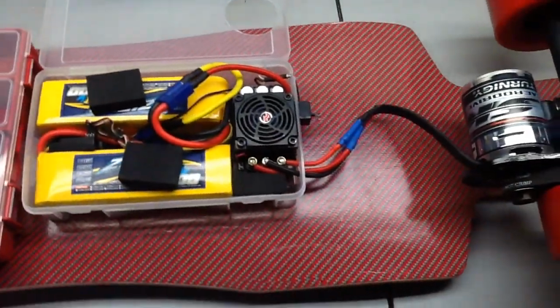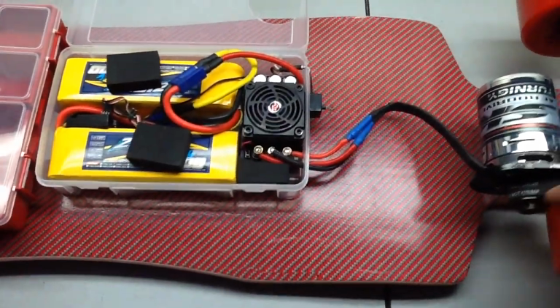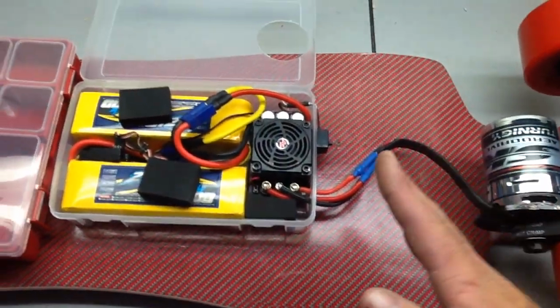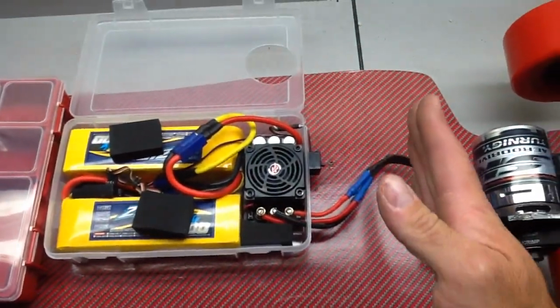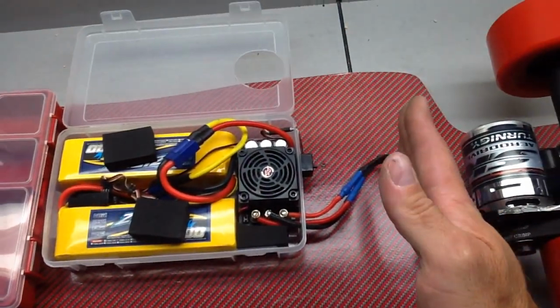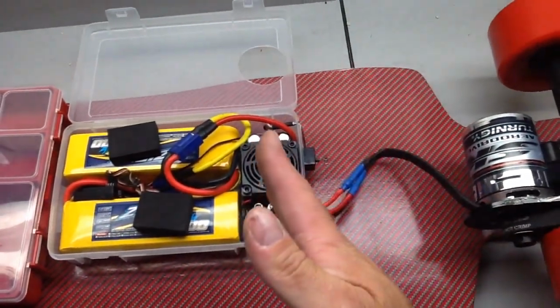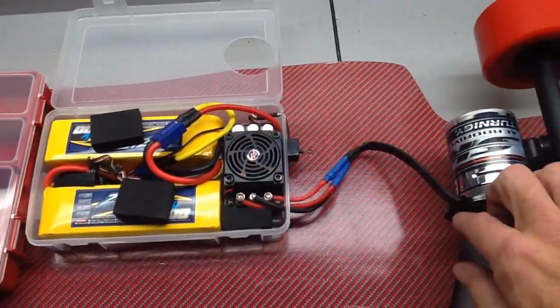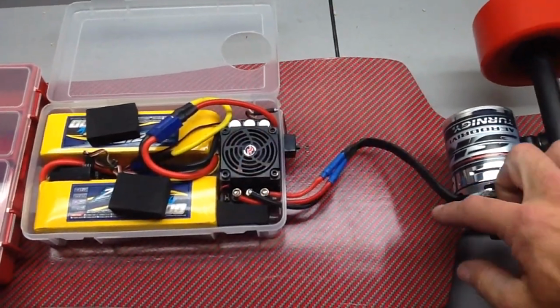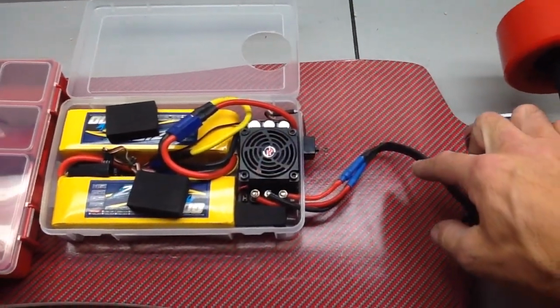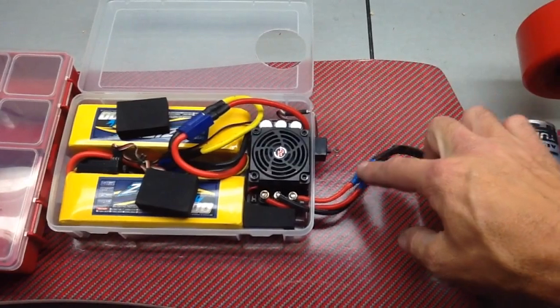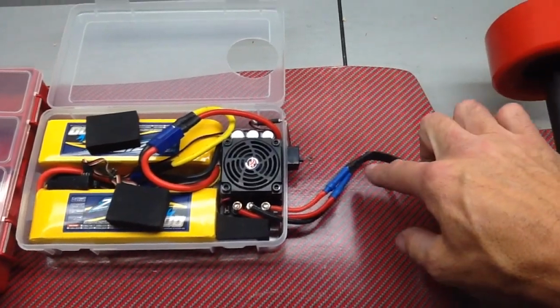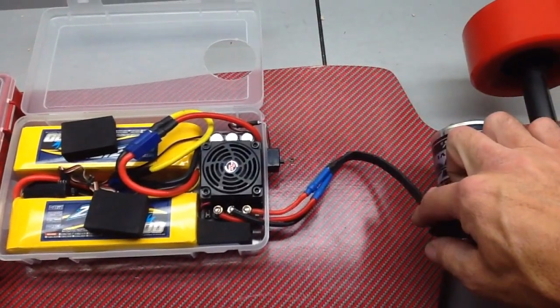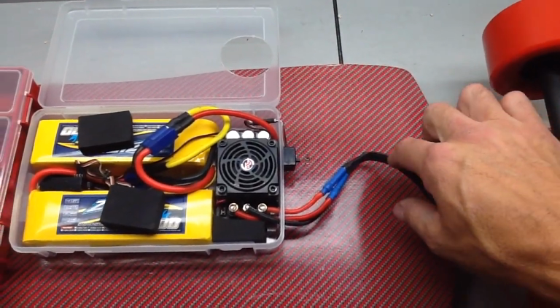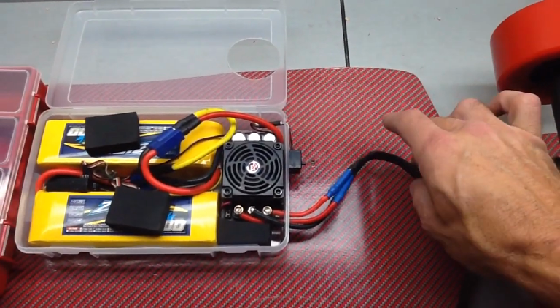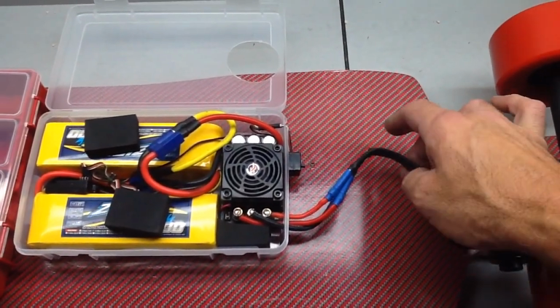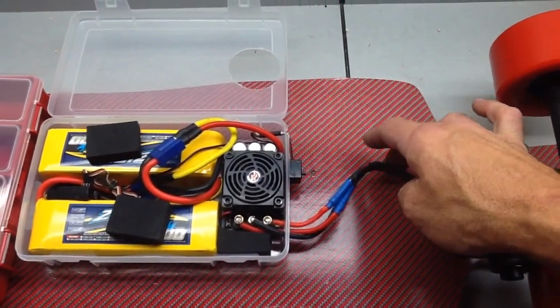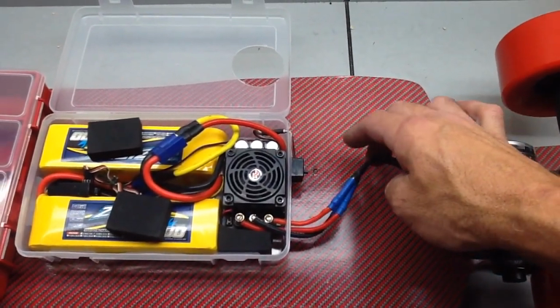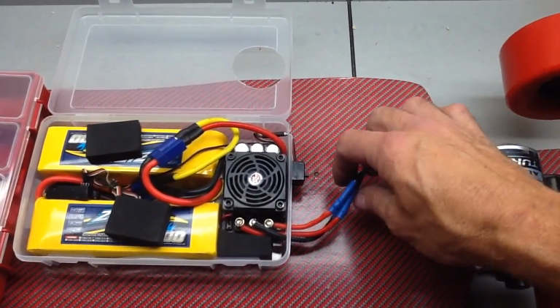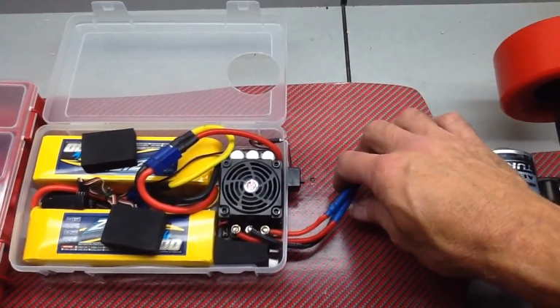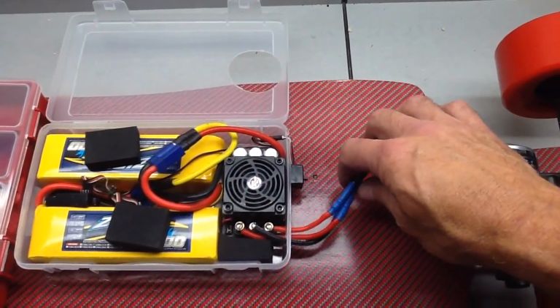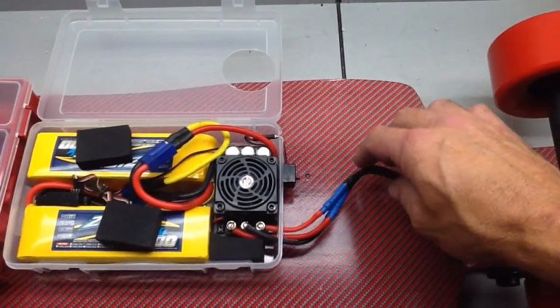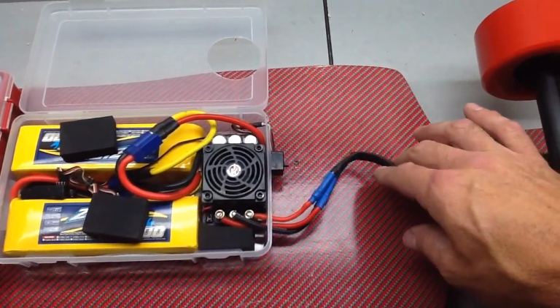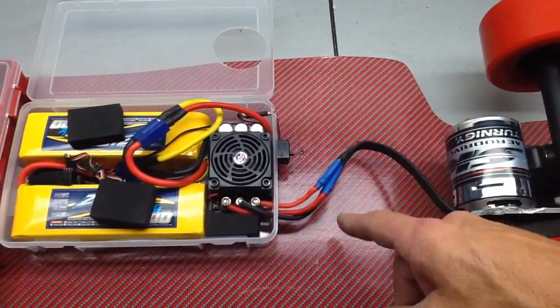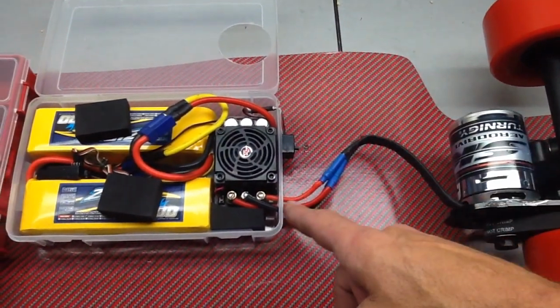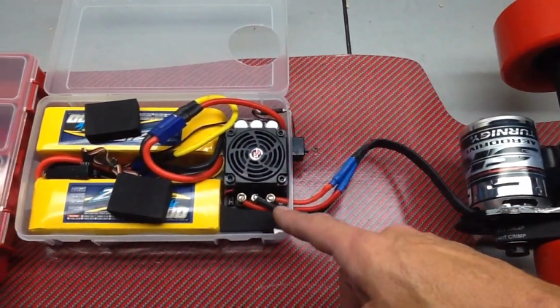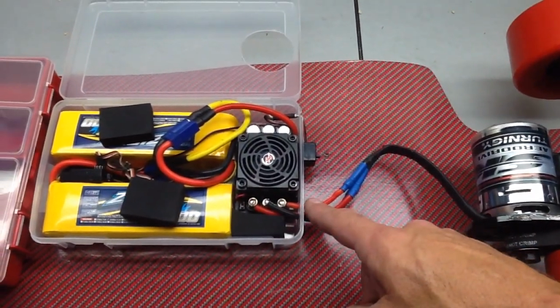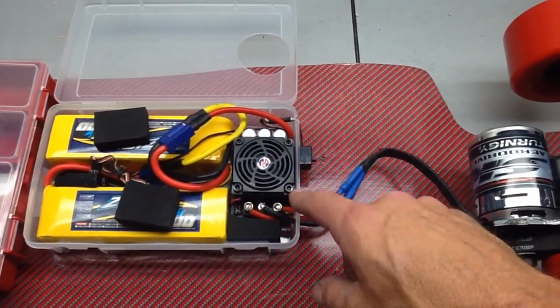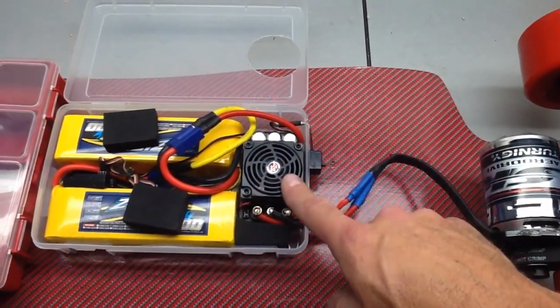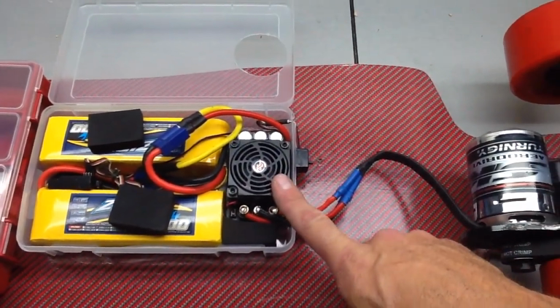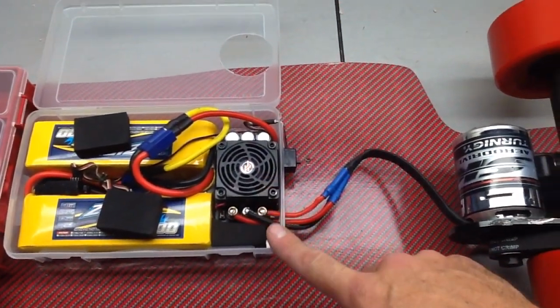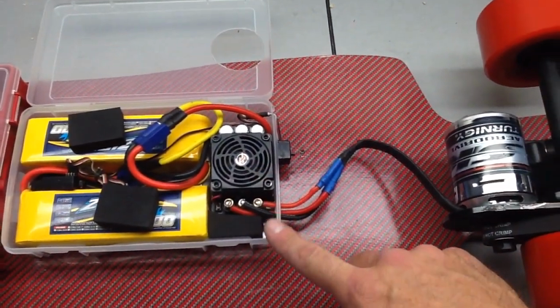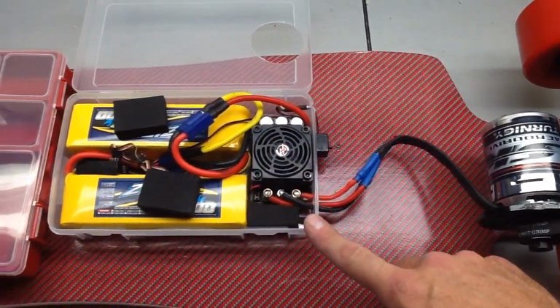When I hooked this back up, I moved the box forward and left kind of a half-circle loop in the wiring so it's free with some movement, and it's not pushing or pulling on the speed control. Hopefully that'll work out a little bit better.